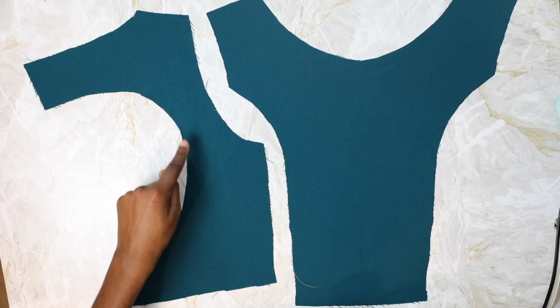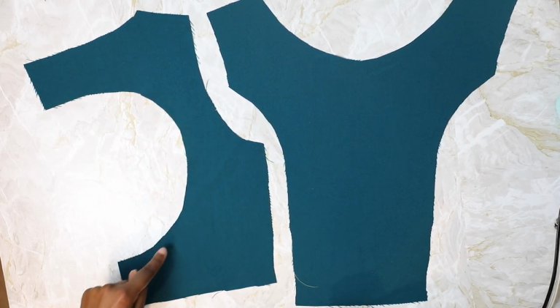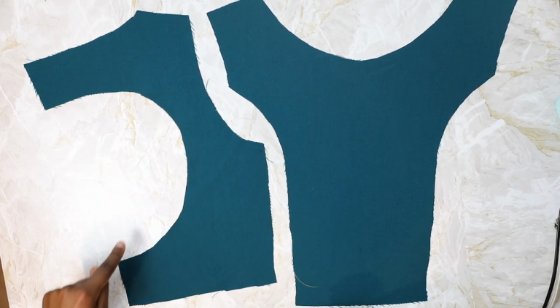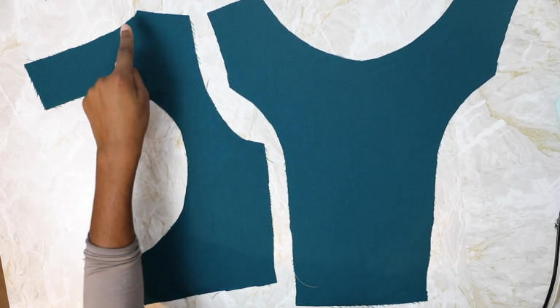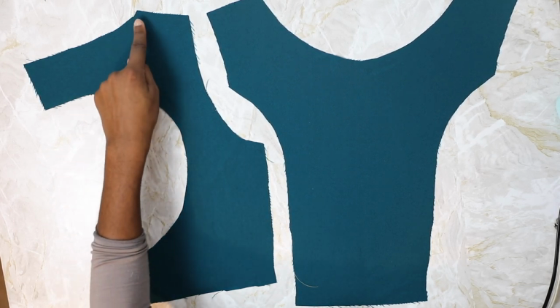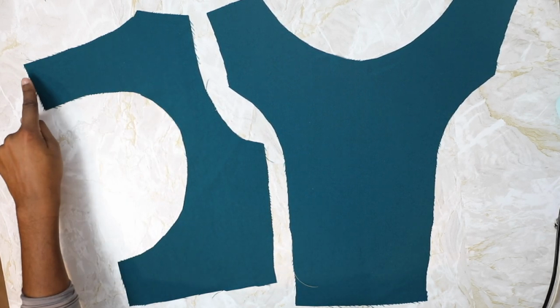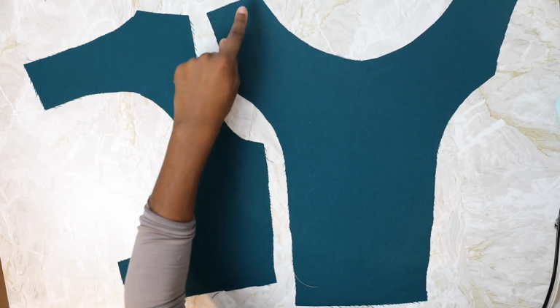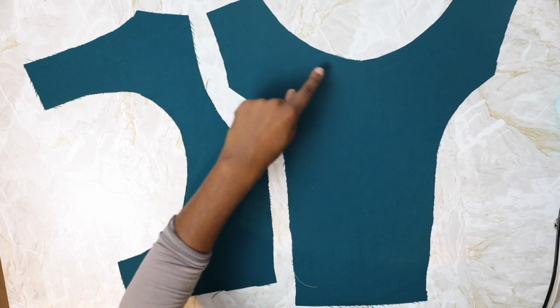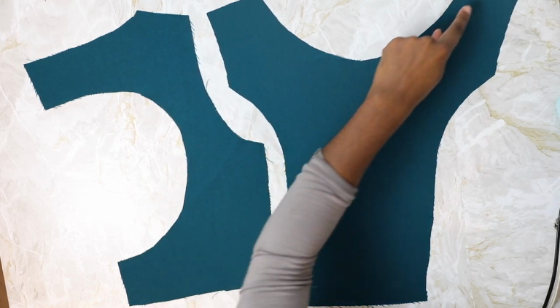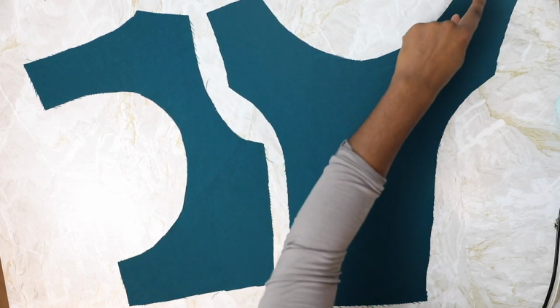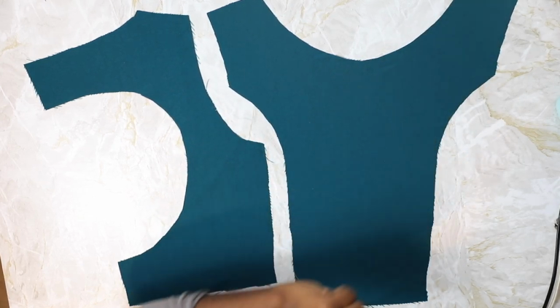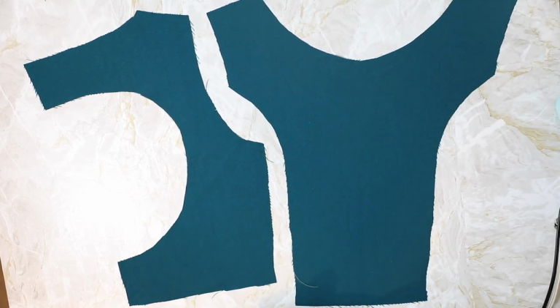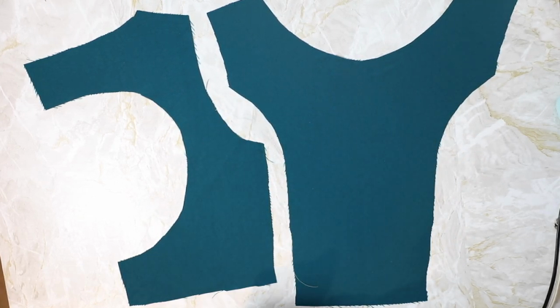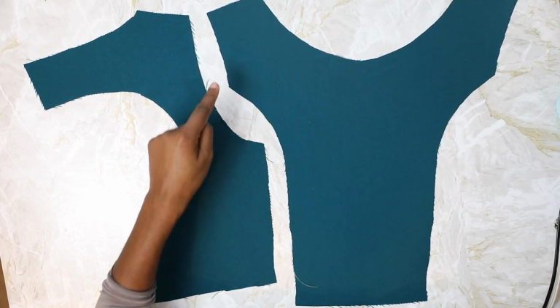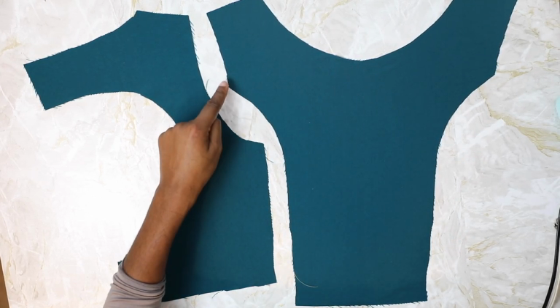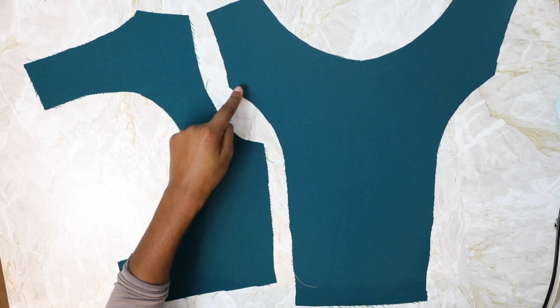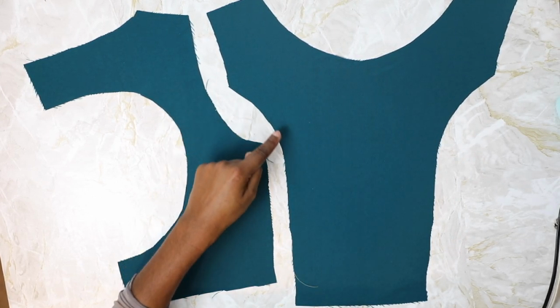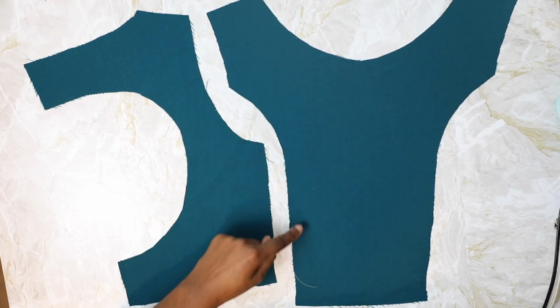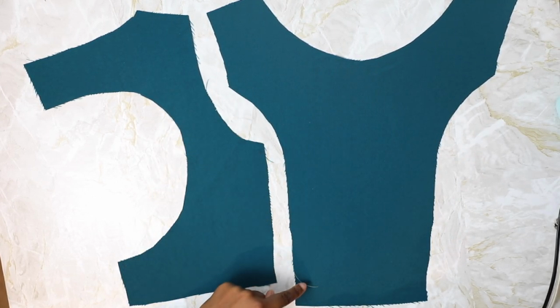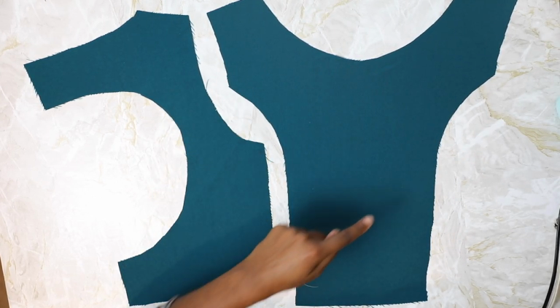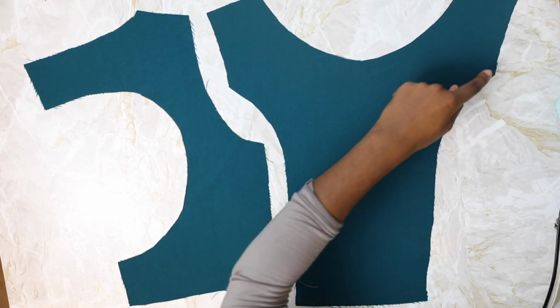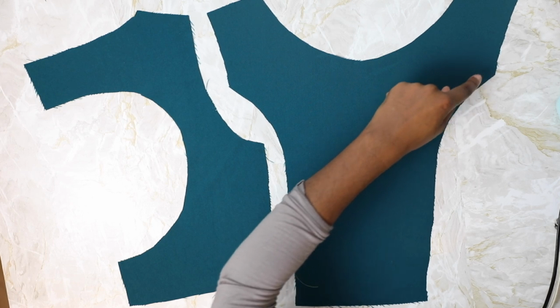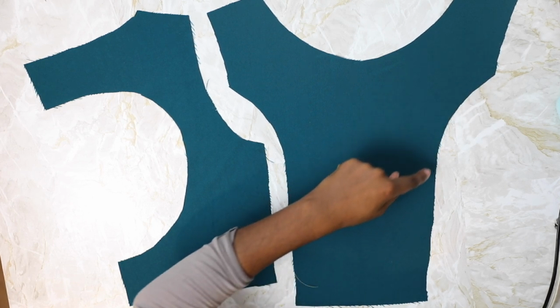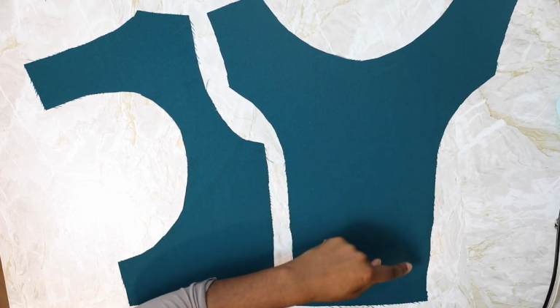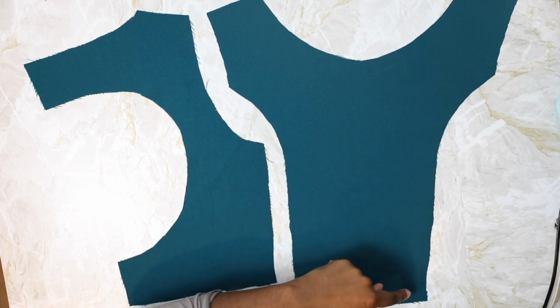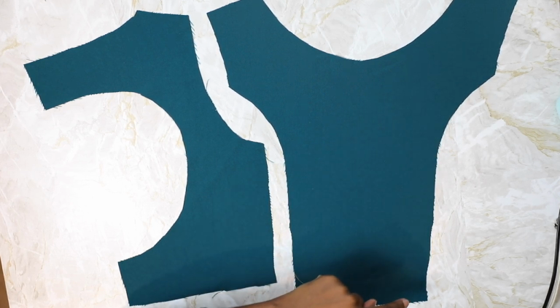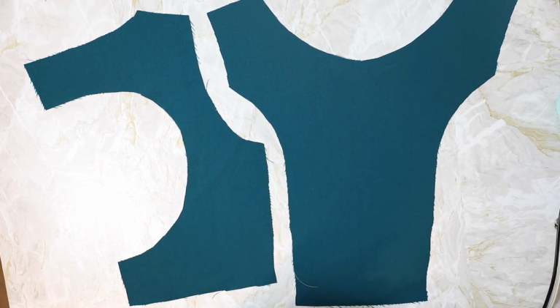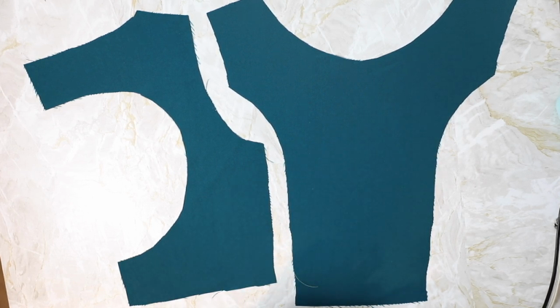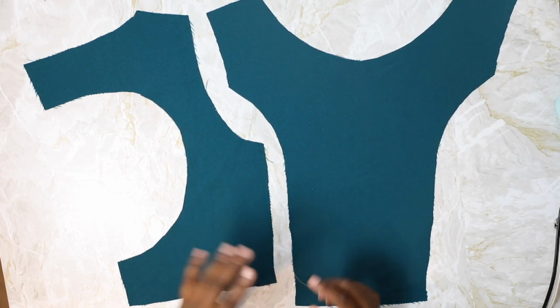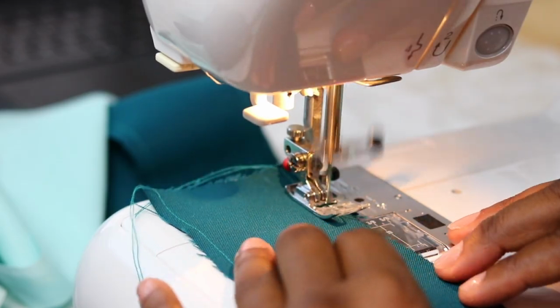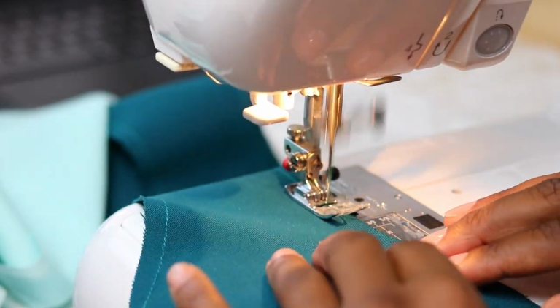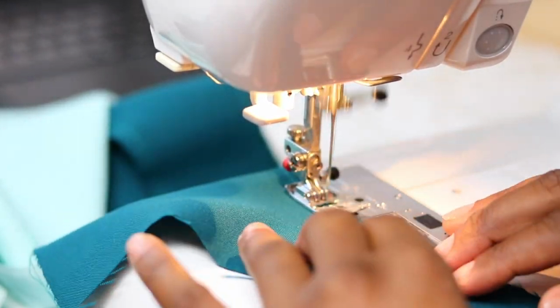The first thing we're going to do is stay stitch the back cut-out neckline and the center front neckline at six millimeters, and then do another stay stitch at the center front sides at 1.3 centimeters. This will help us with the princess seam.